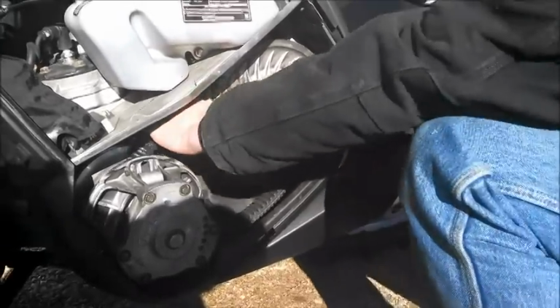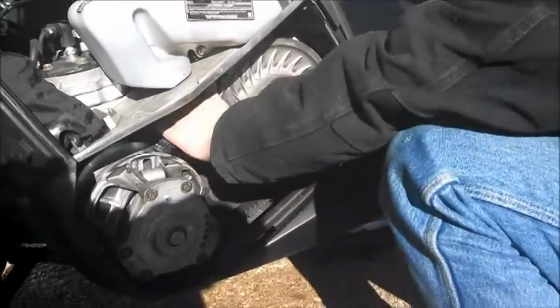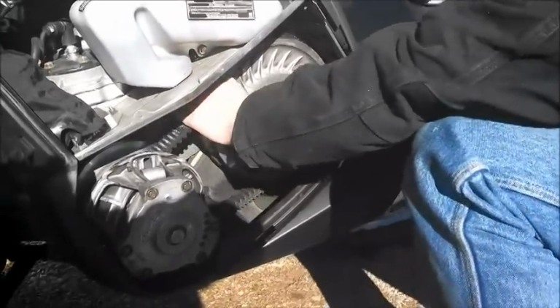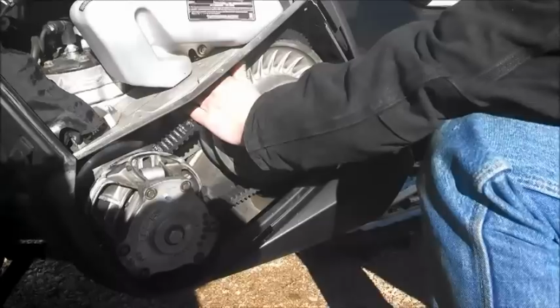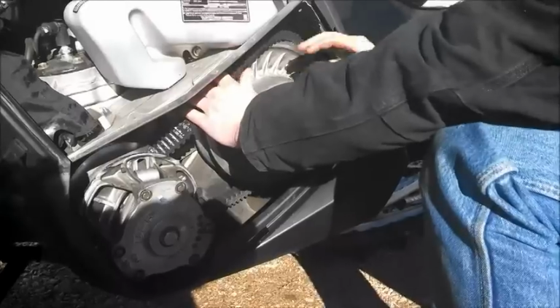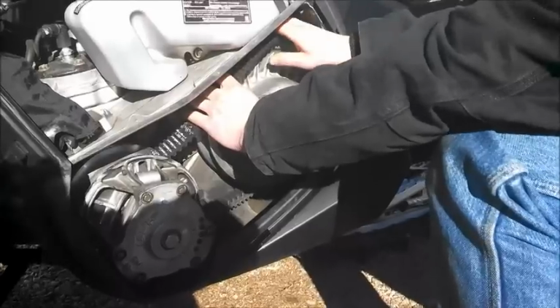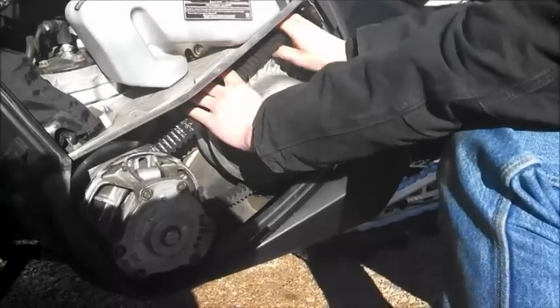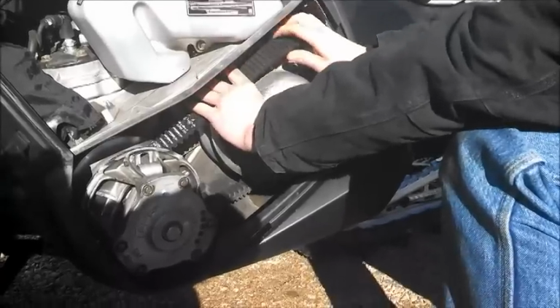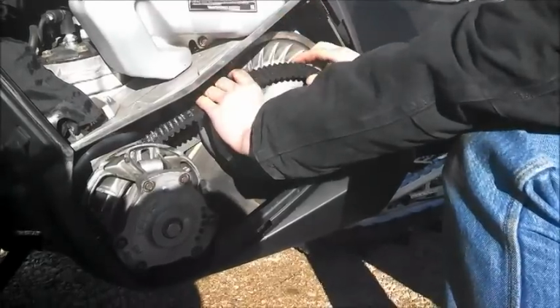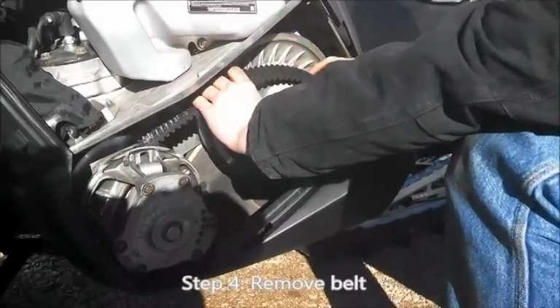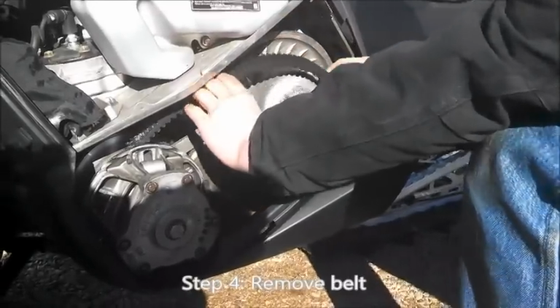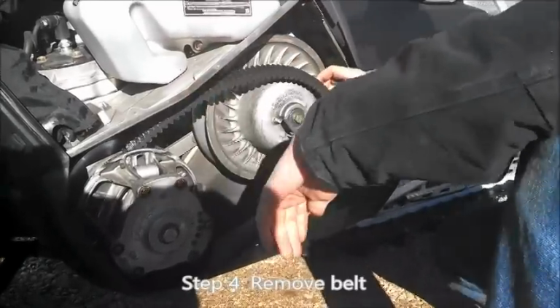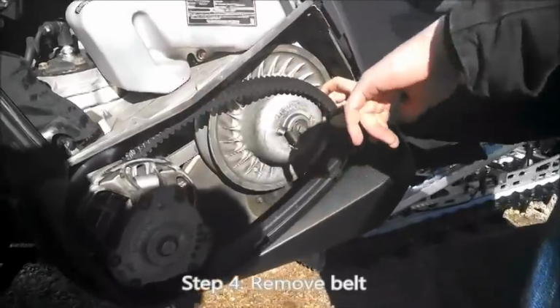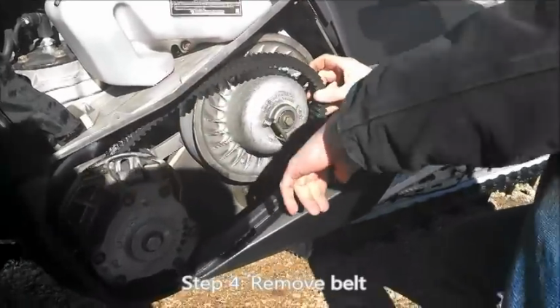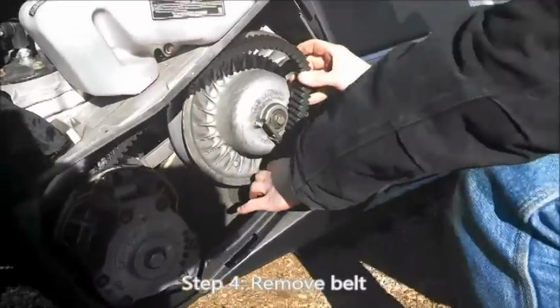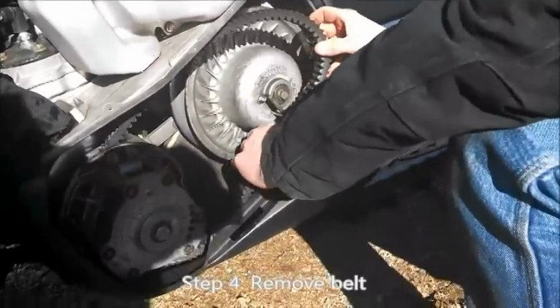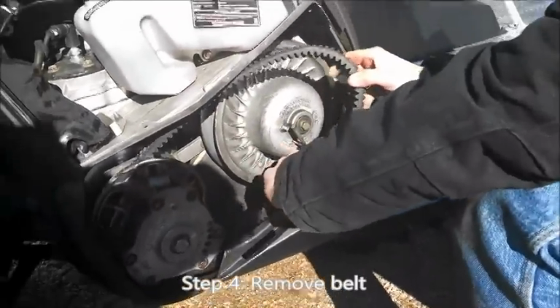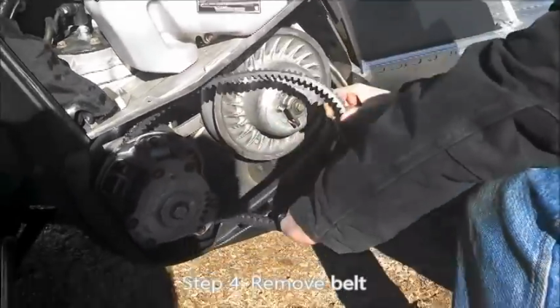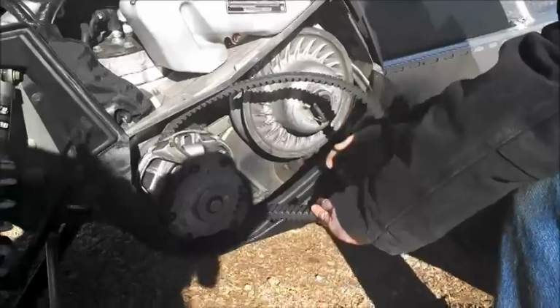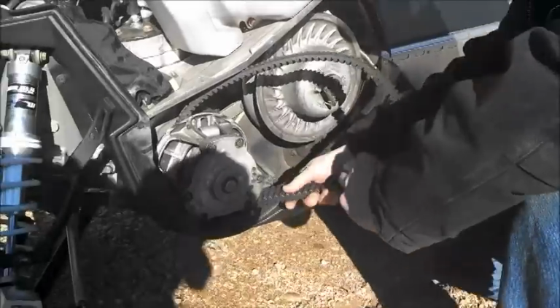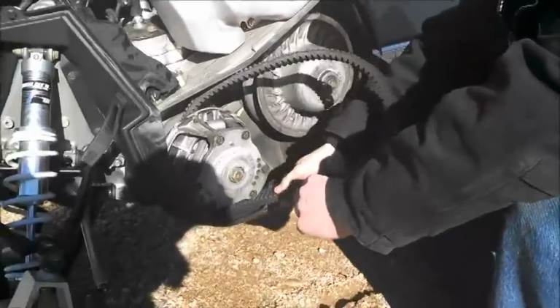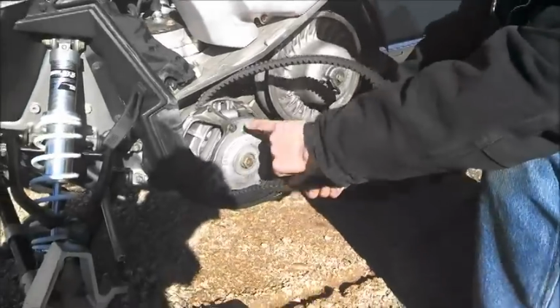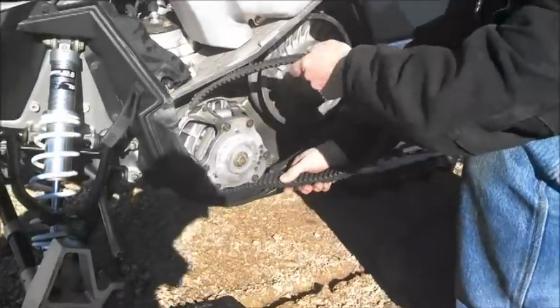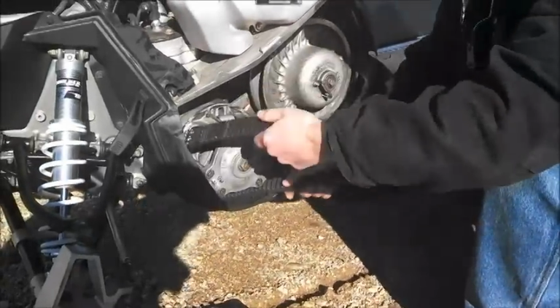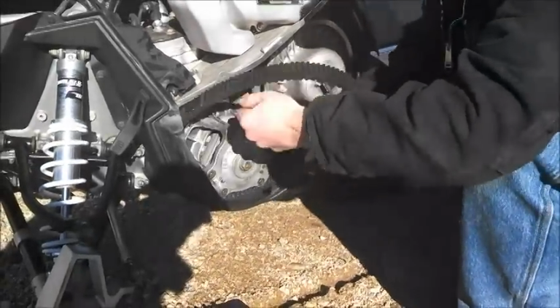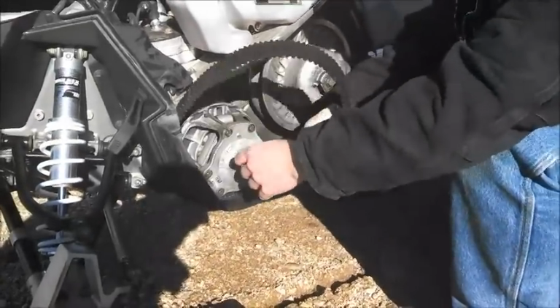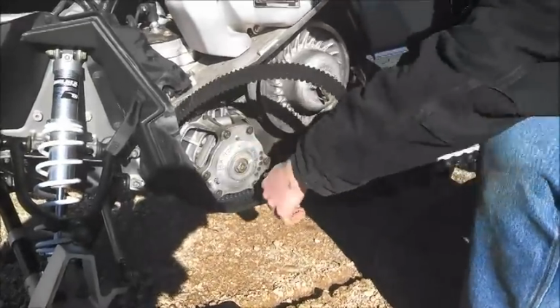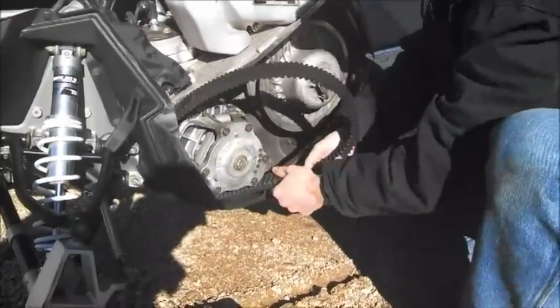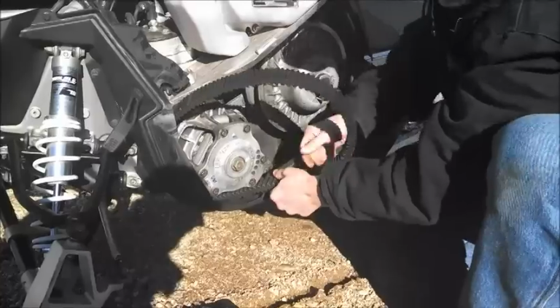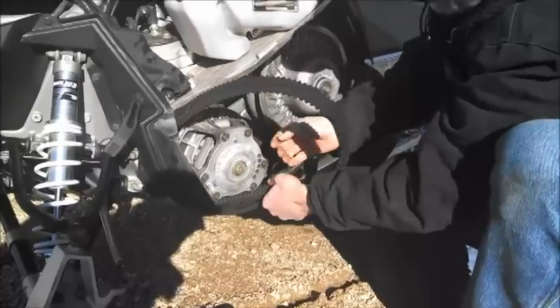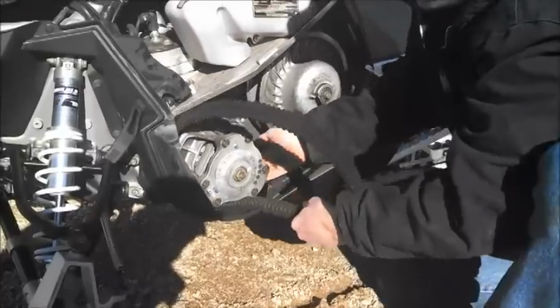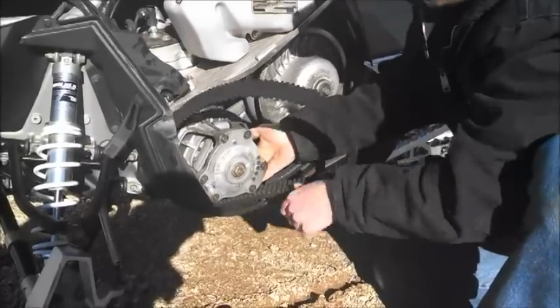You start at the top and the belt comes right off. Getting it around the primary clutch can be kind of a pain sometimes because it's tight, but it will come out of there.